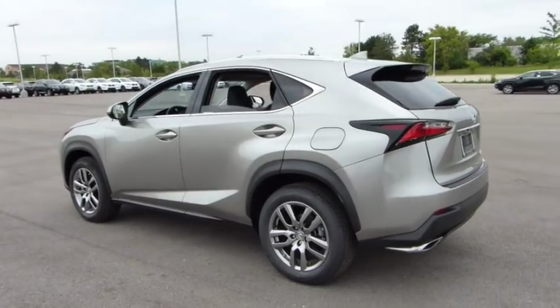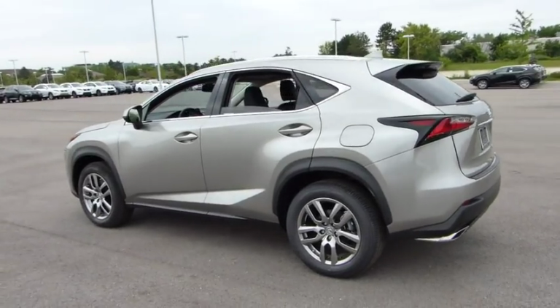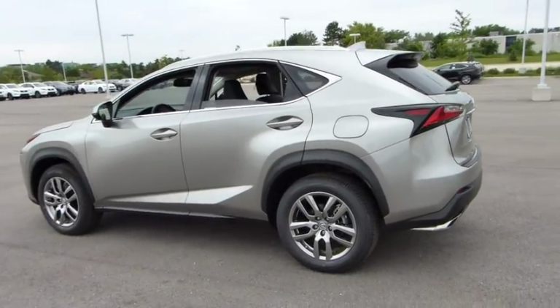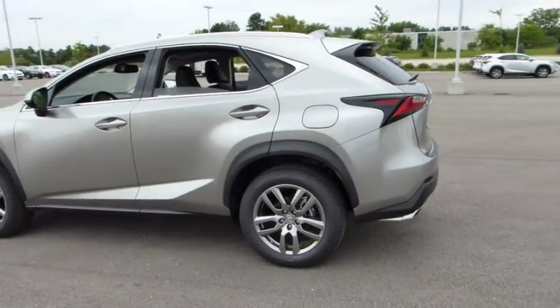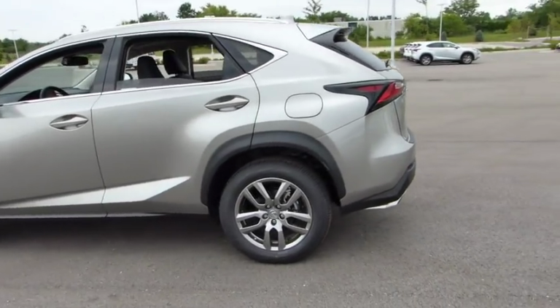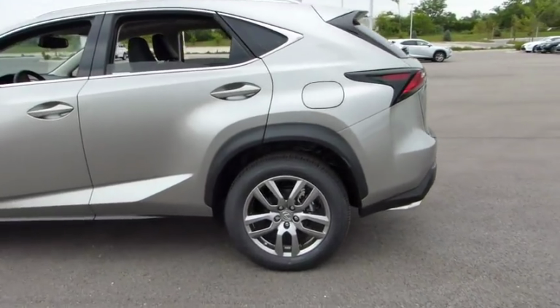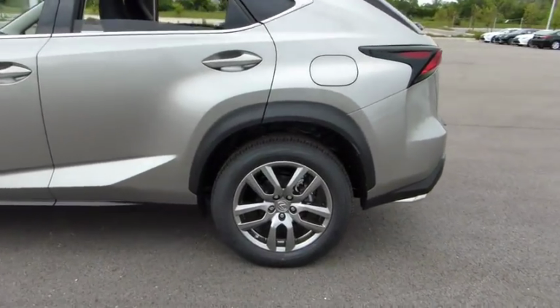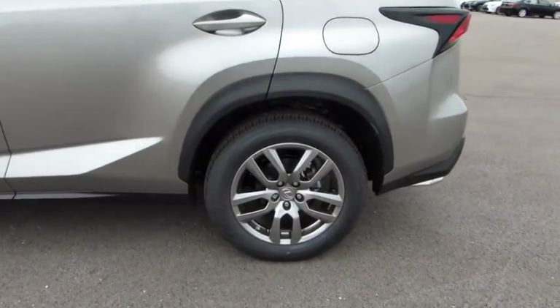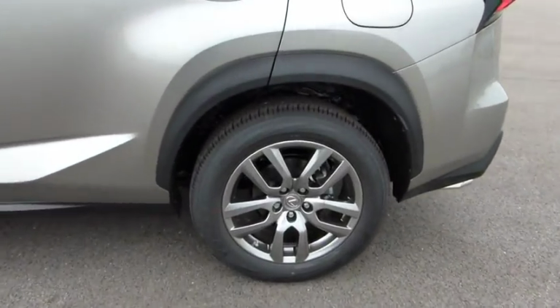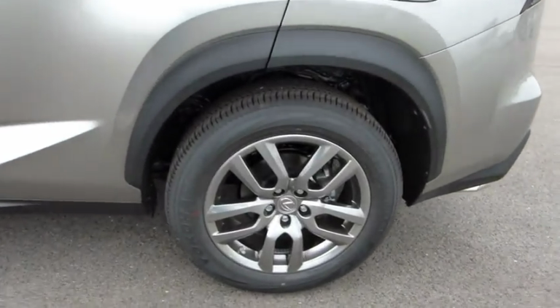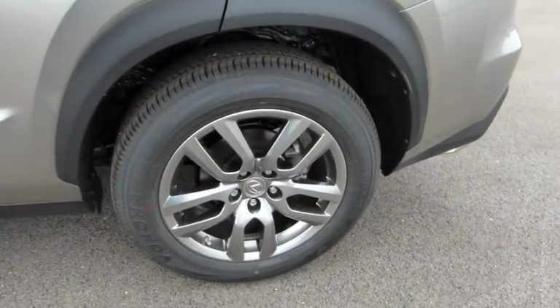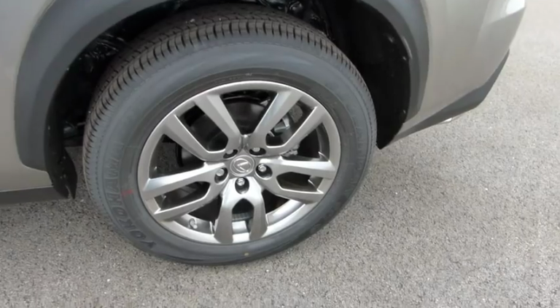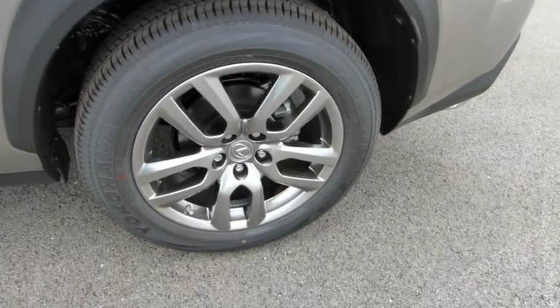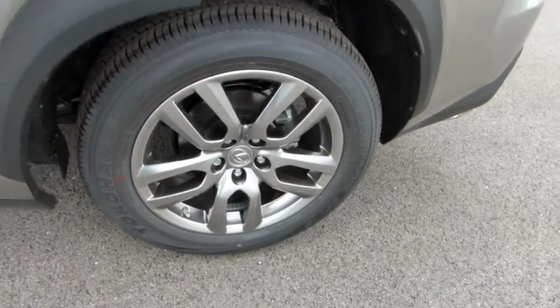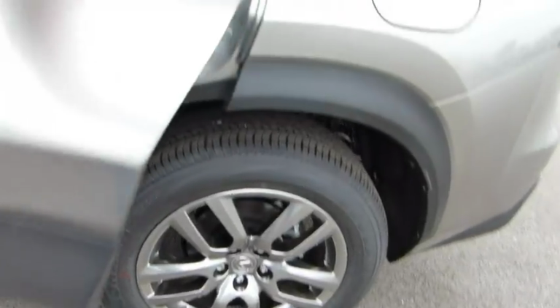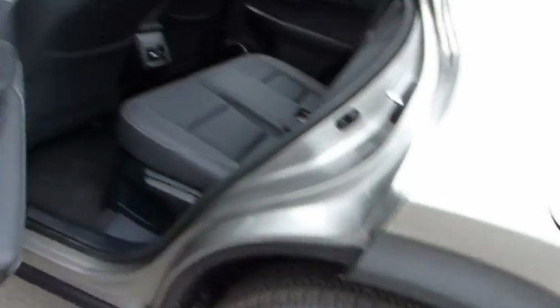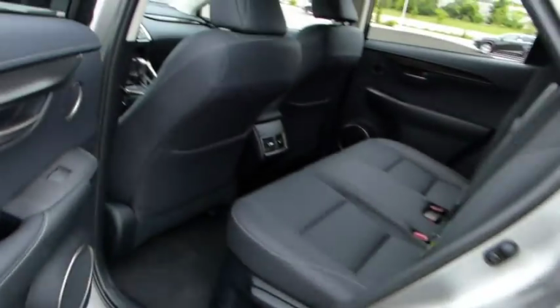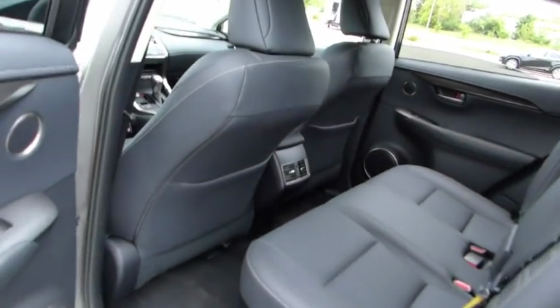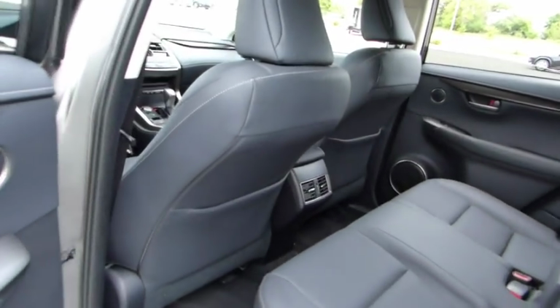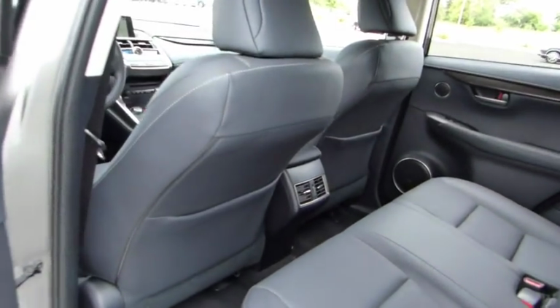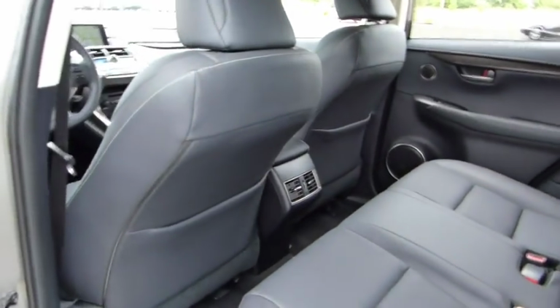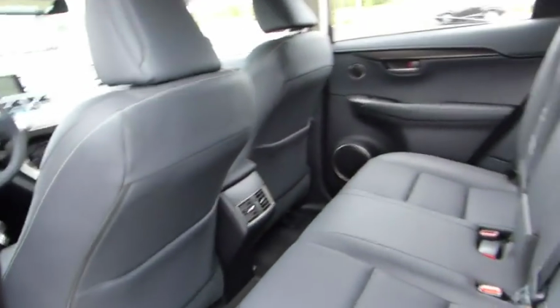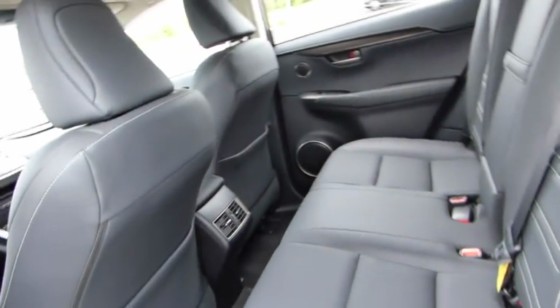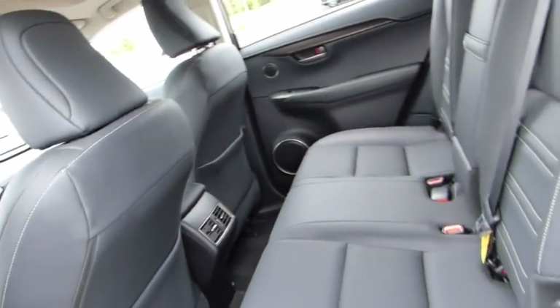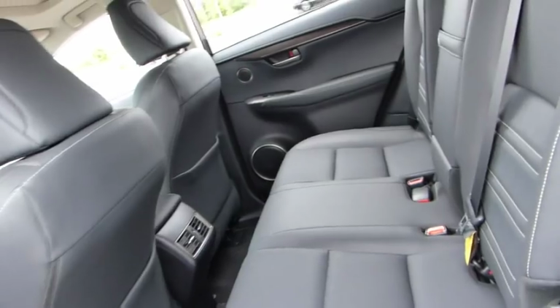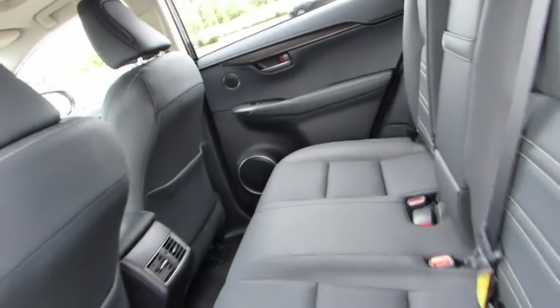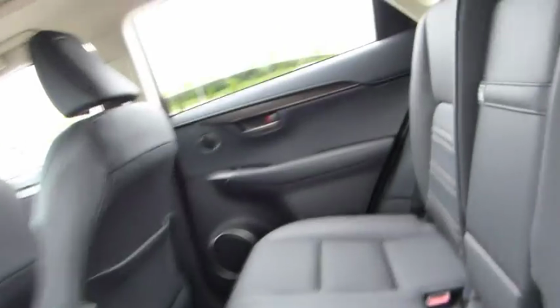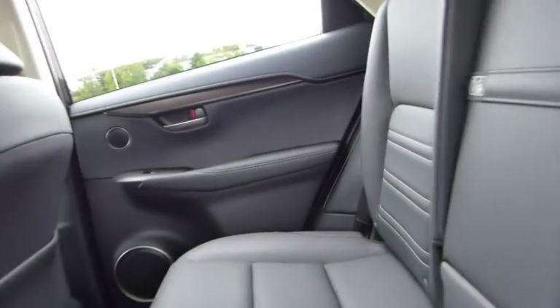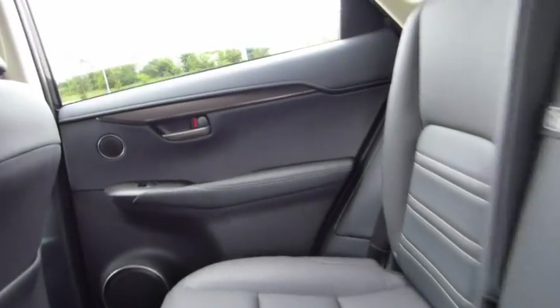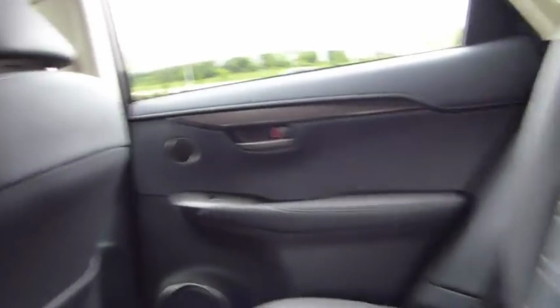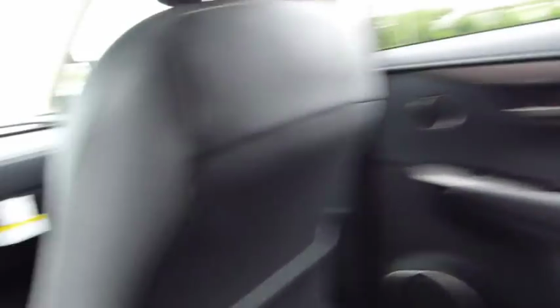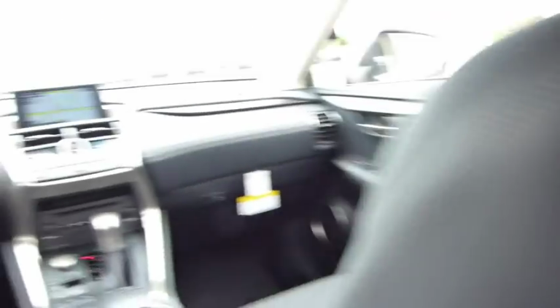Here are some of this vehicle's great options: stability control, traction control, keyless entry, power passenger seat, anti-lock braking system, steering wheel audio controls, leather wrapped steering wheel, Bluetooth.